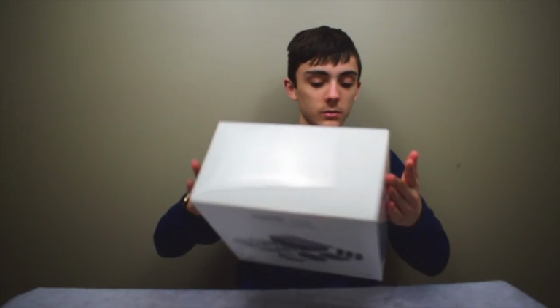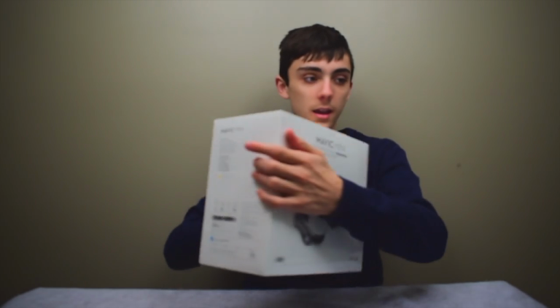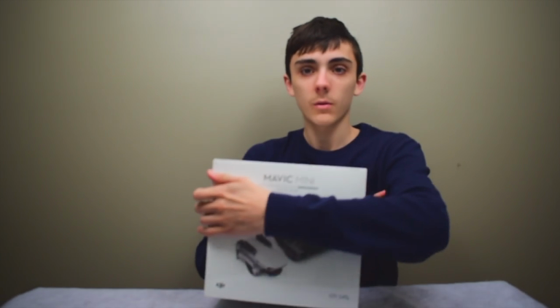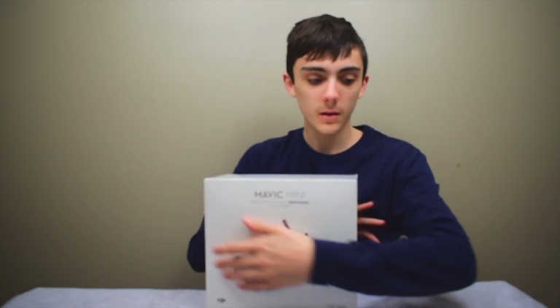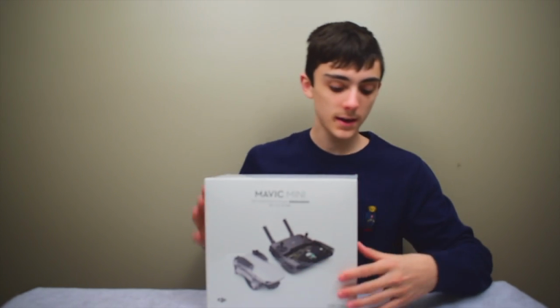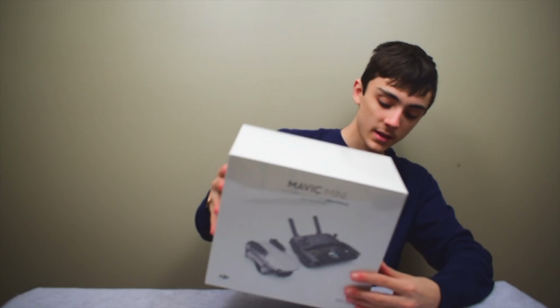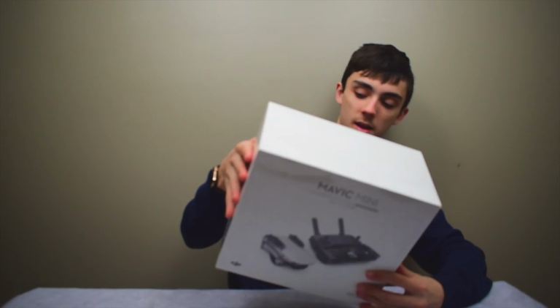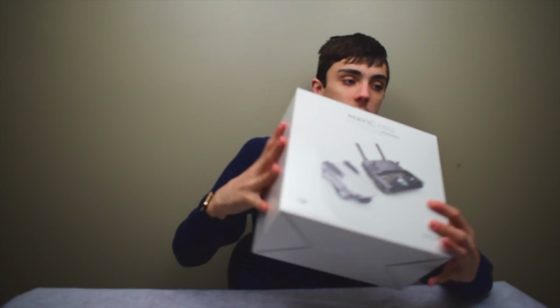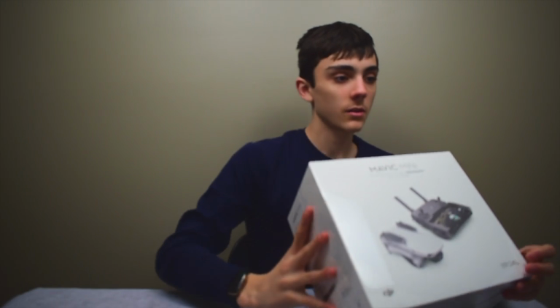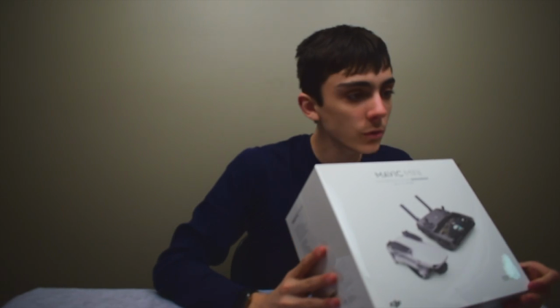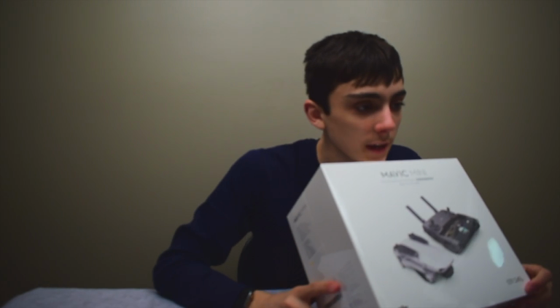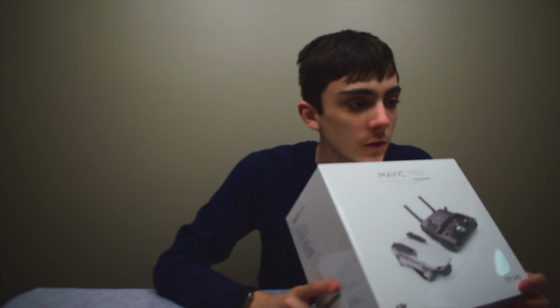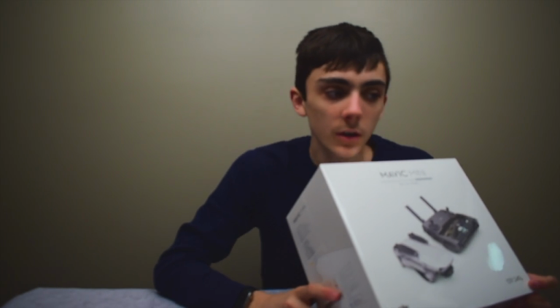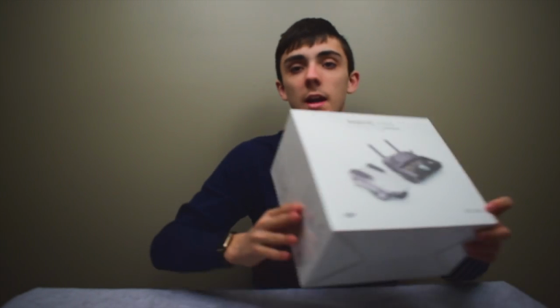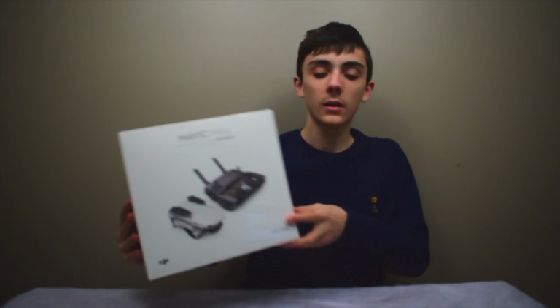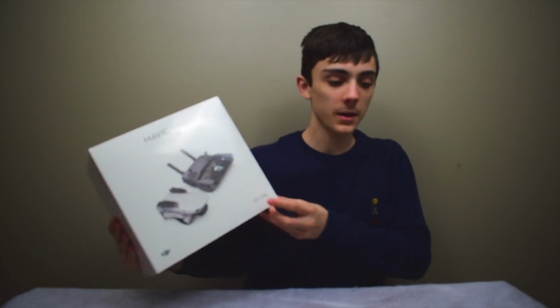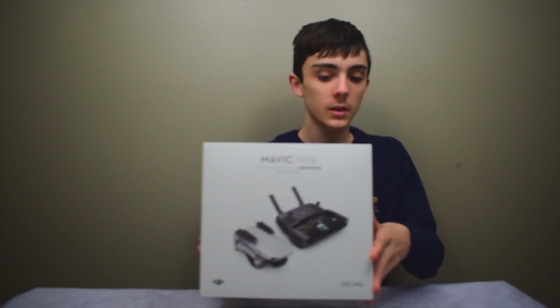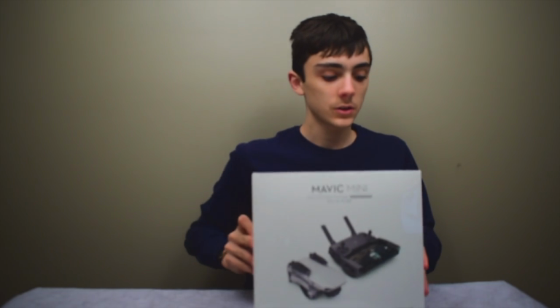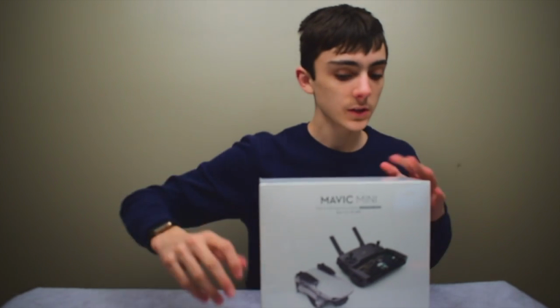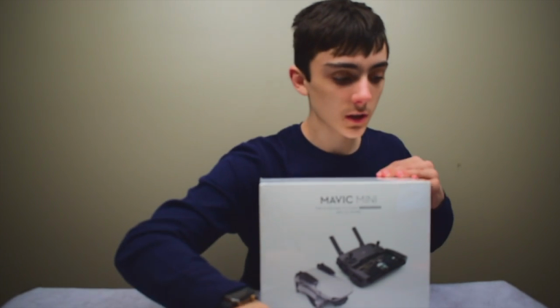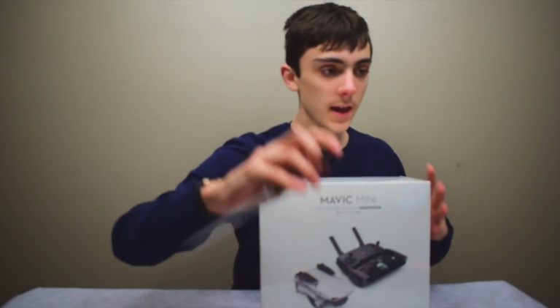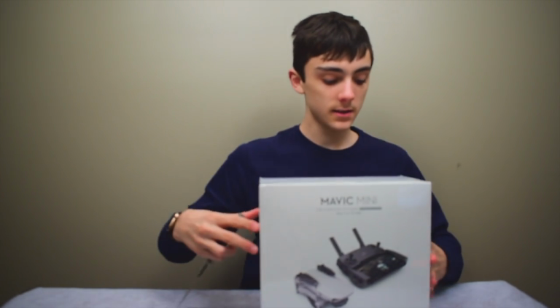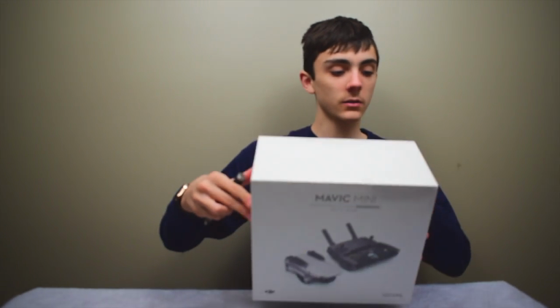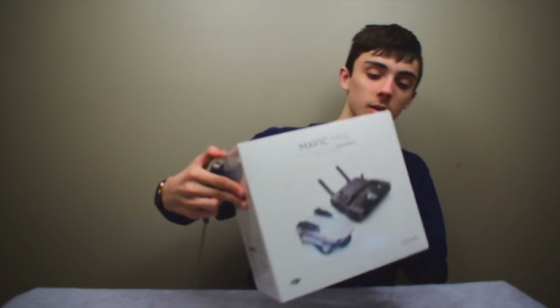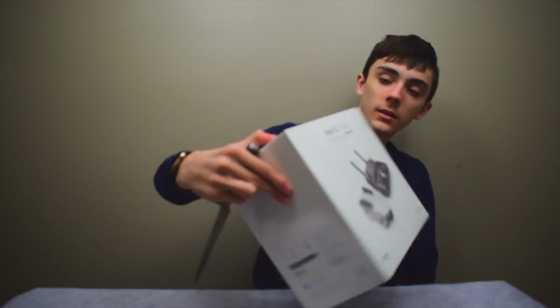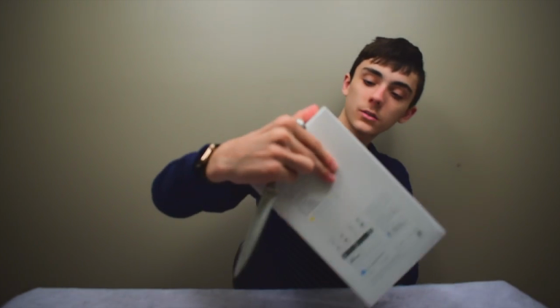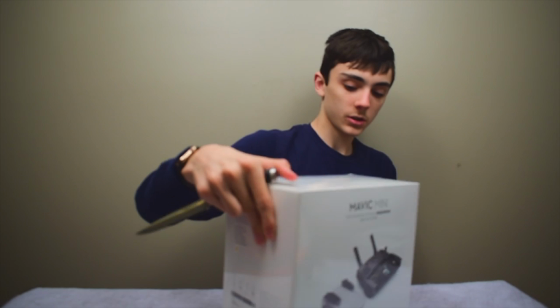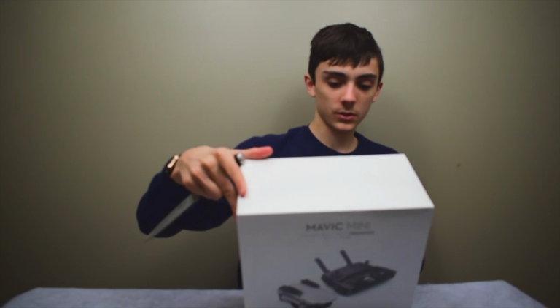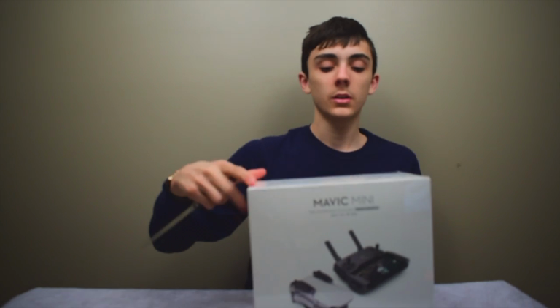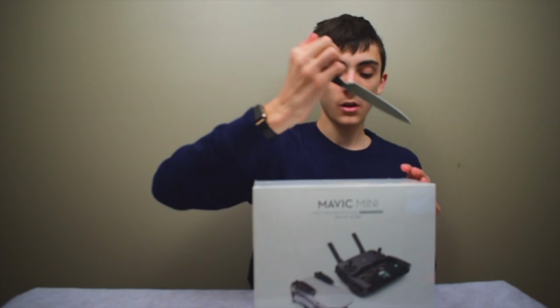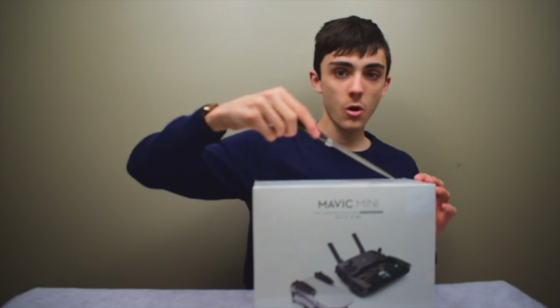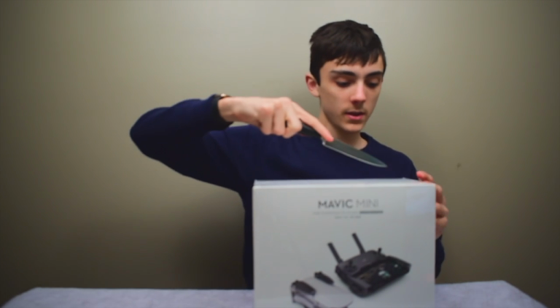So today we're gonna be unboxing it, and it is ultra light — it is 249 grams. So let's just not say anything else and just open this.